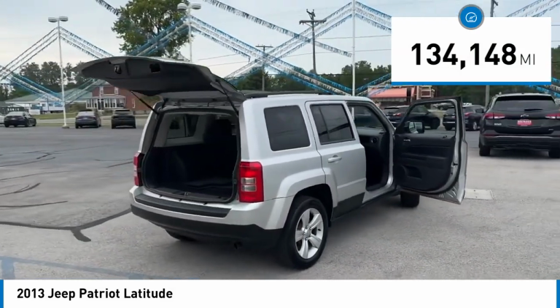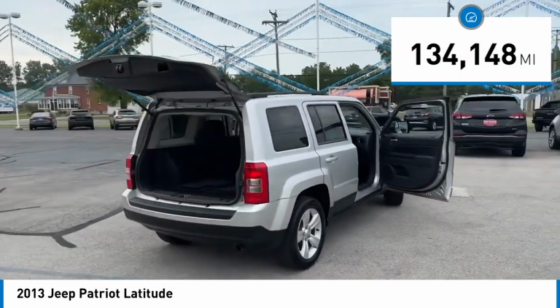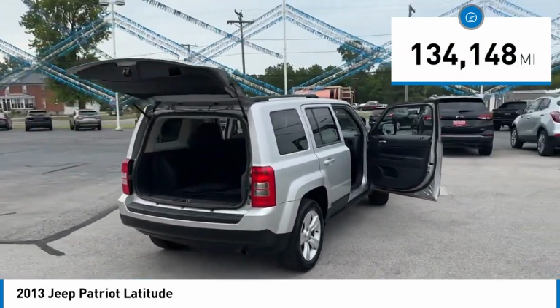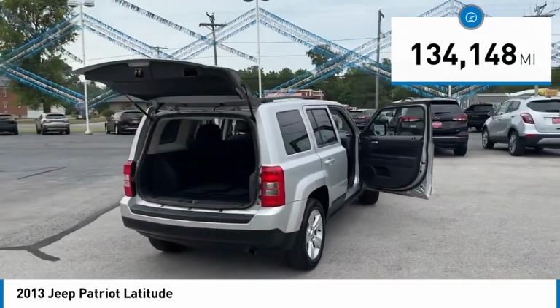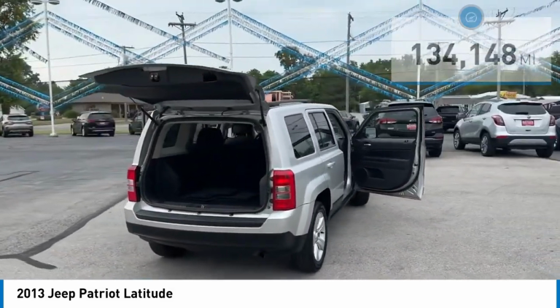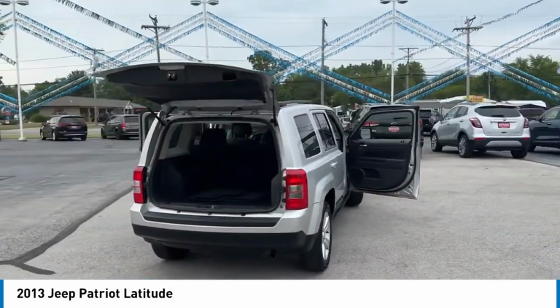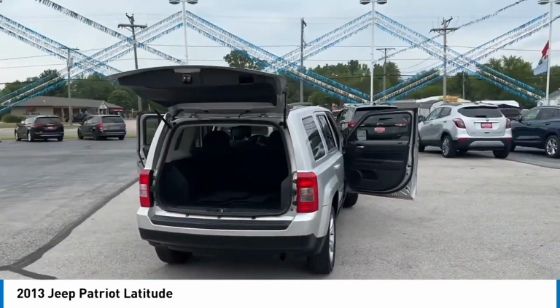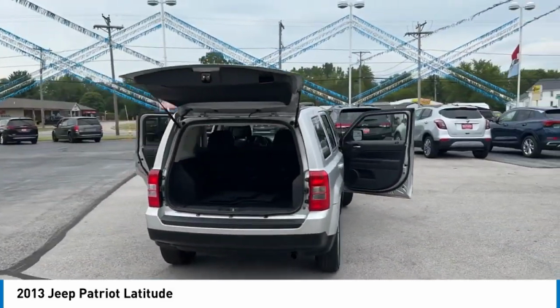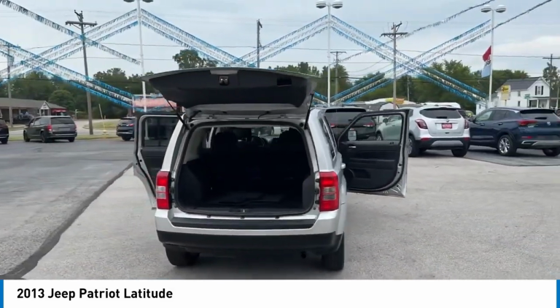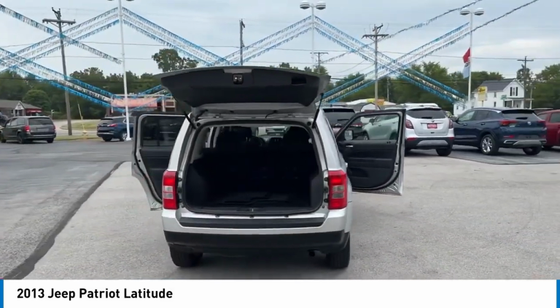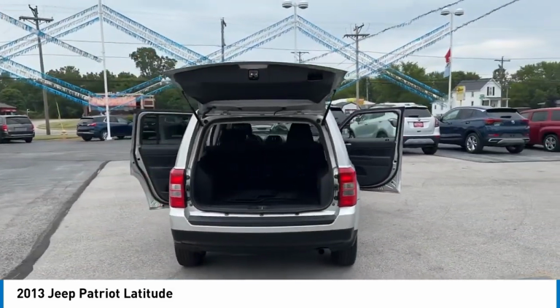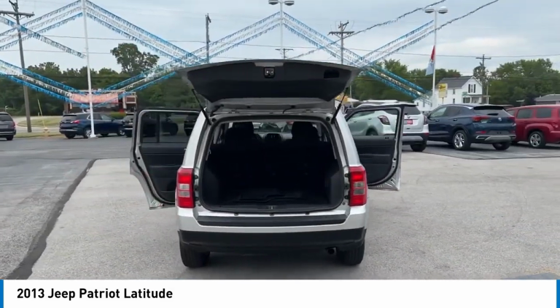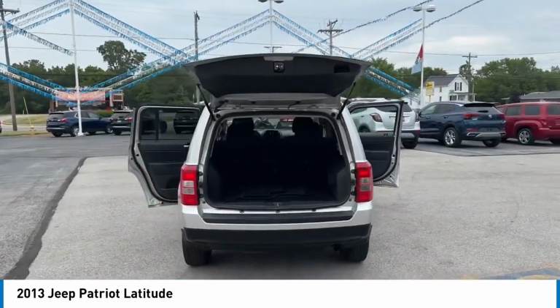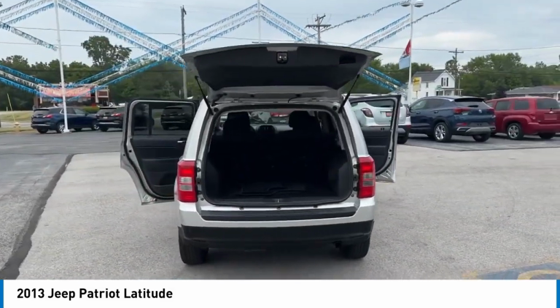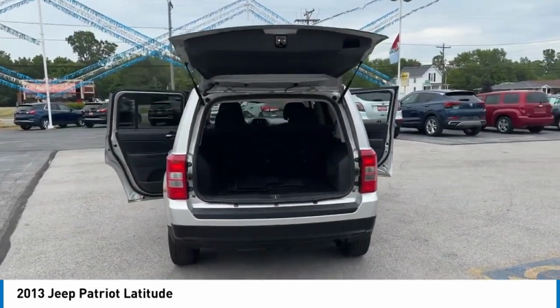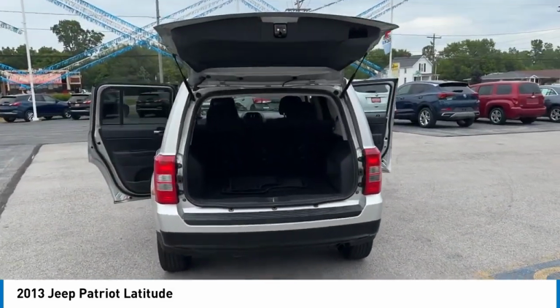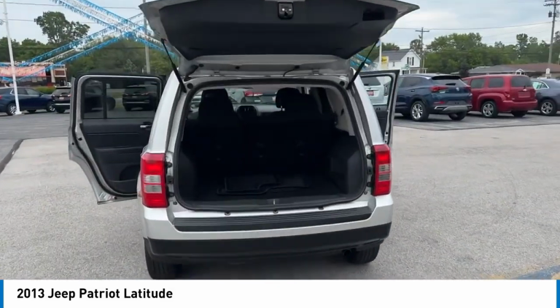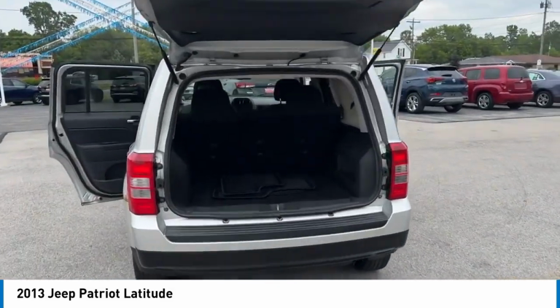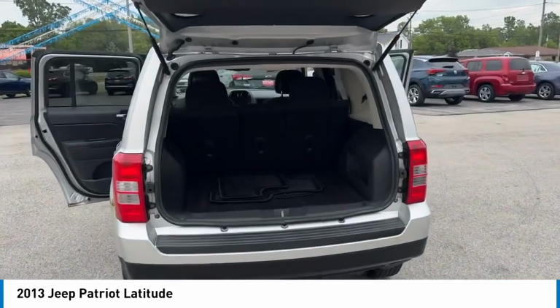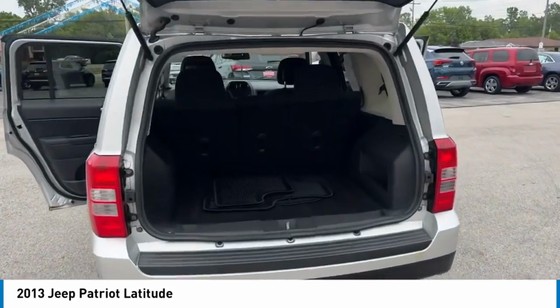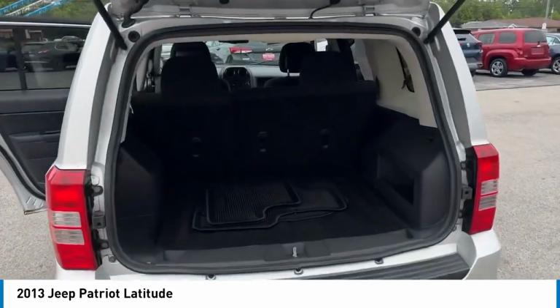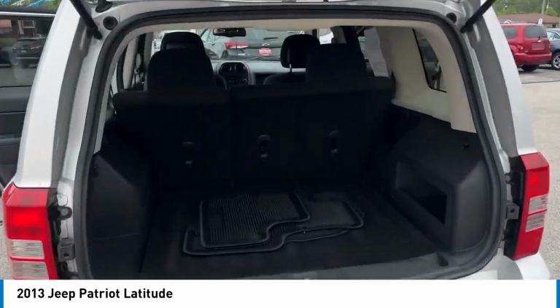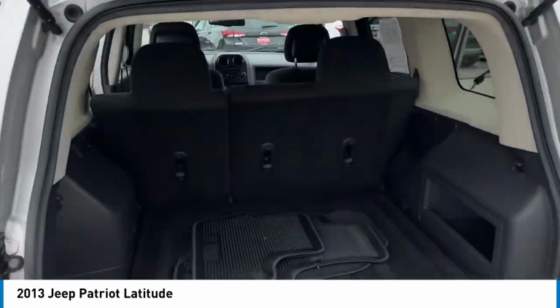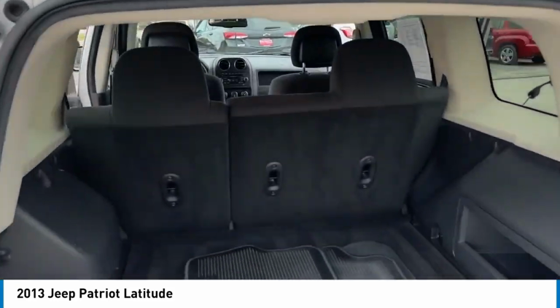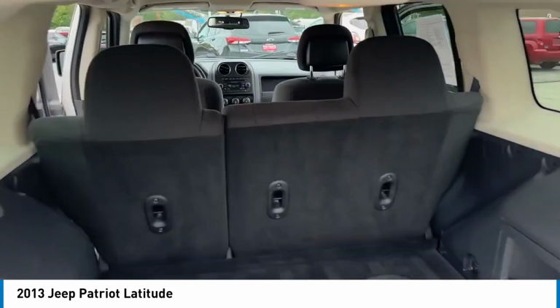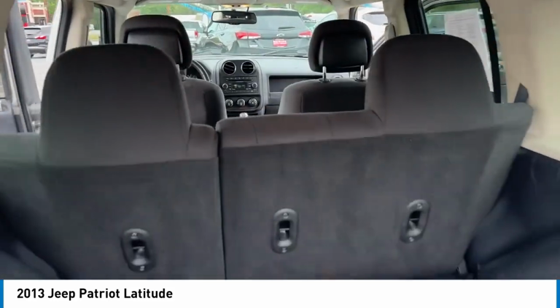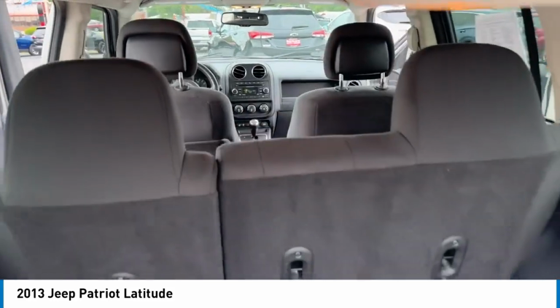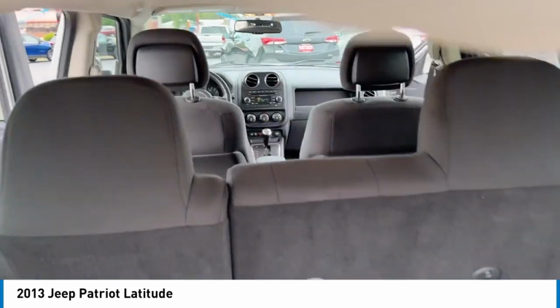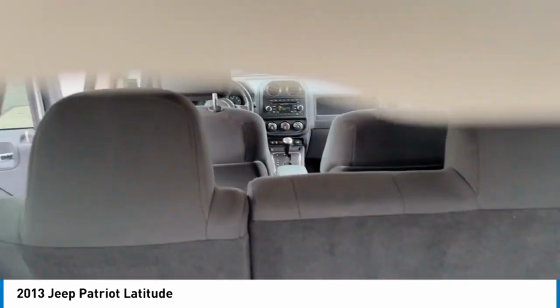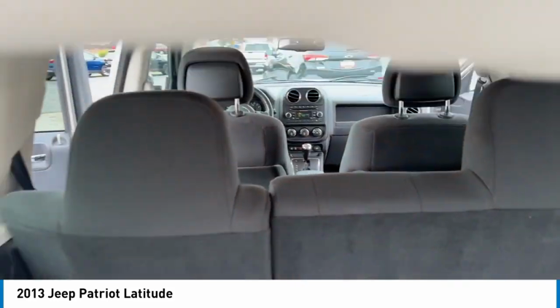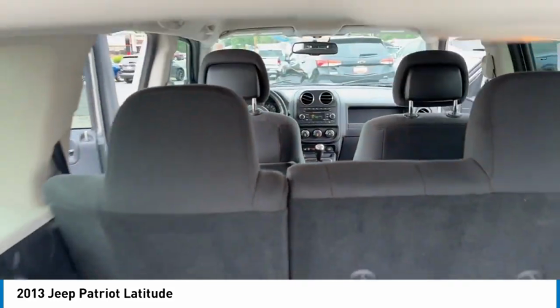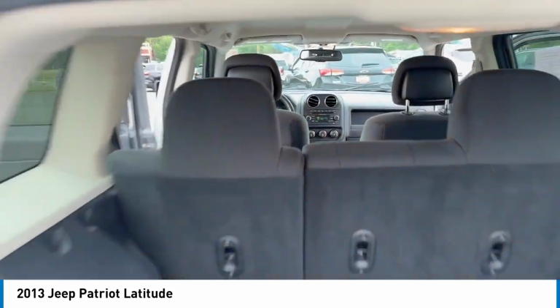Here are some of this vehicle's great options: alloy wheels, brake assist, remote keyless entry, fog lights, and speed control.